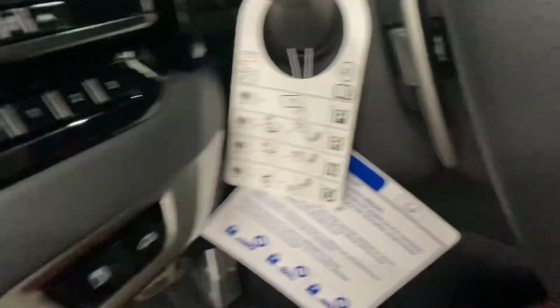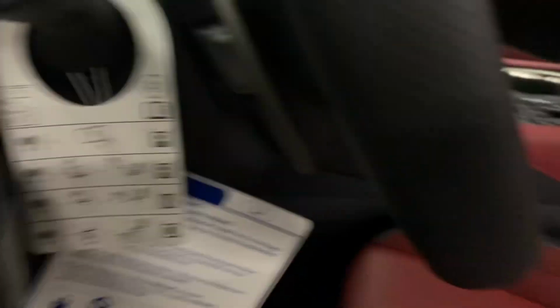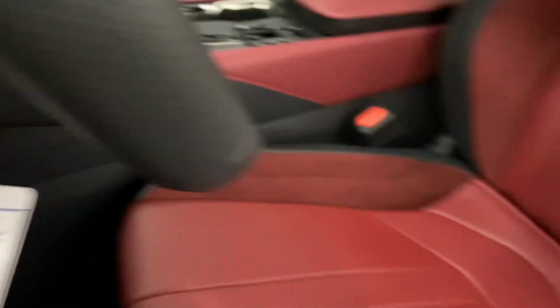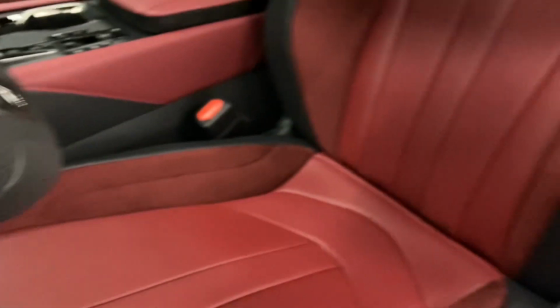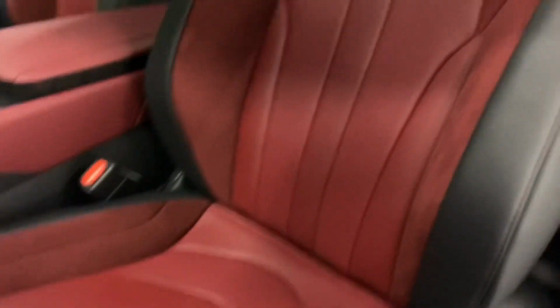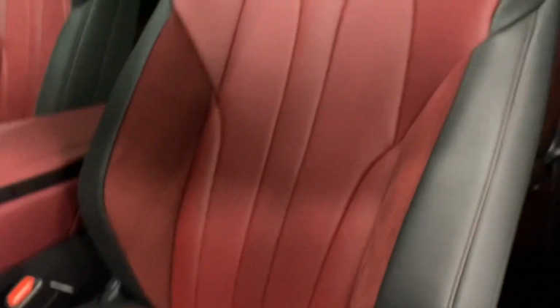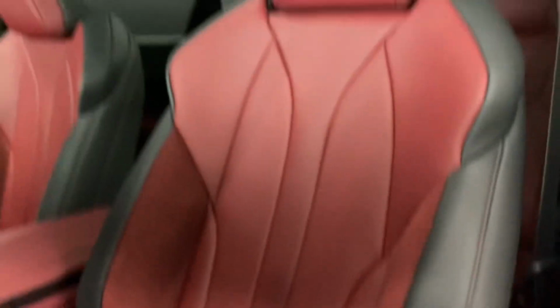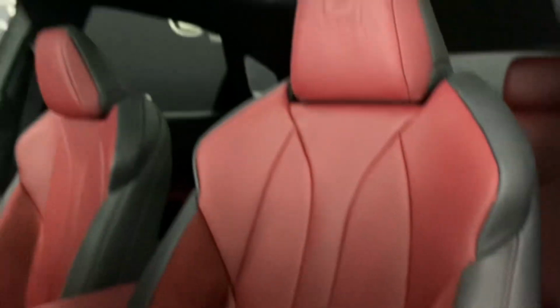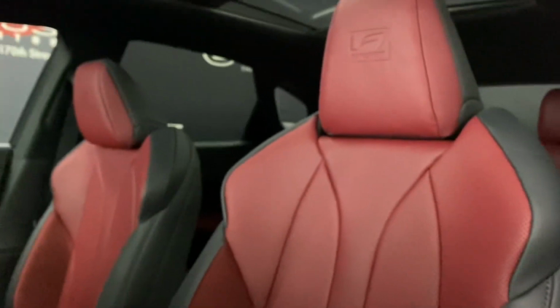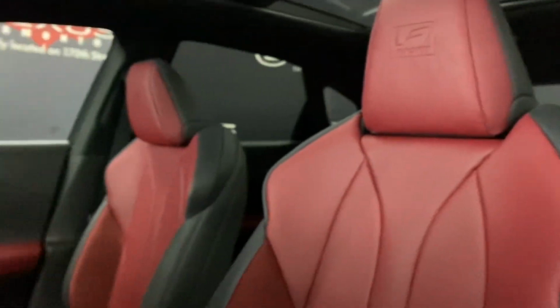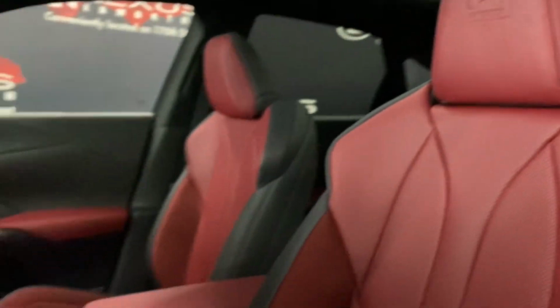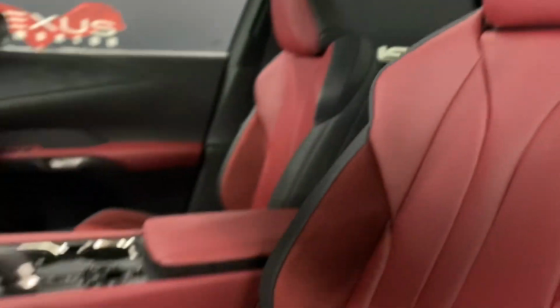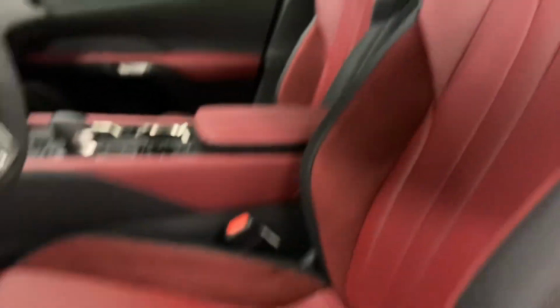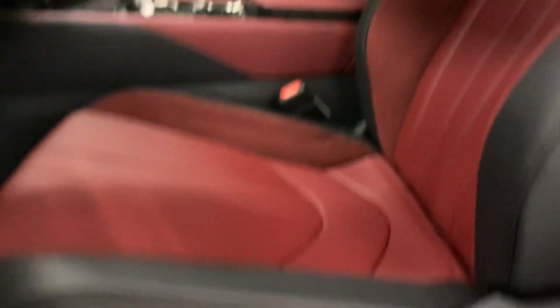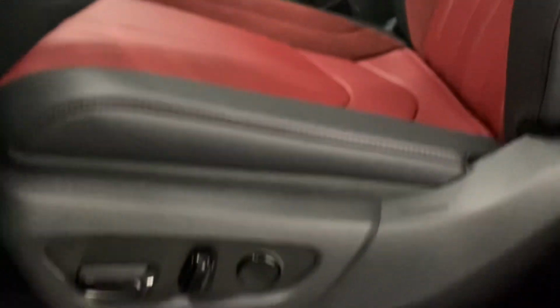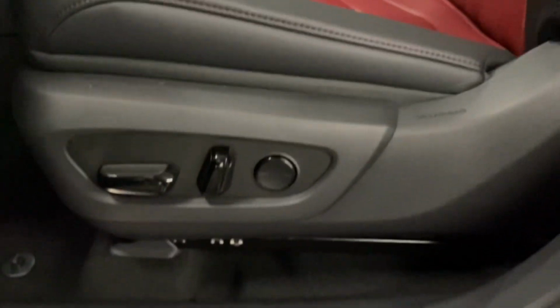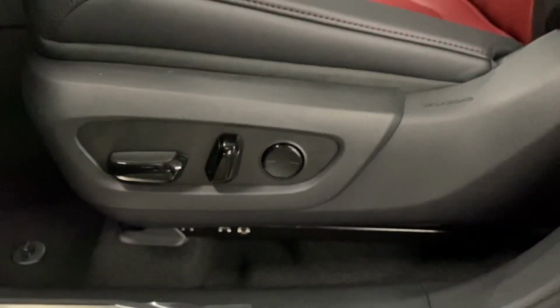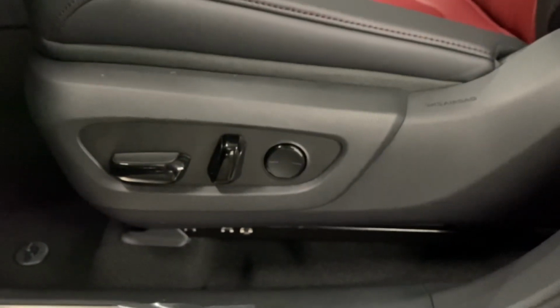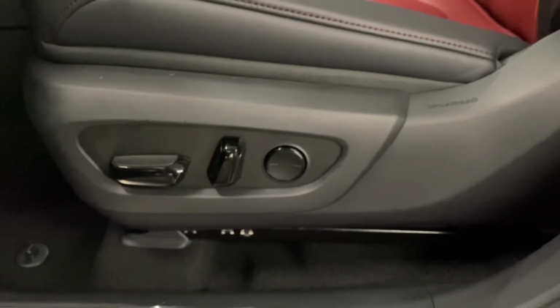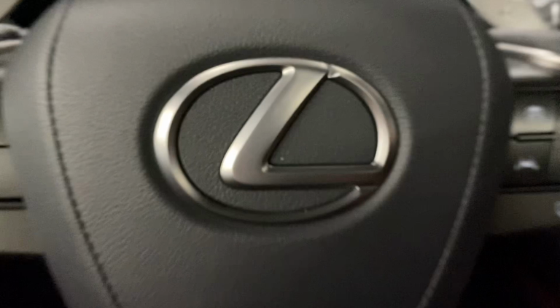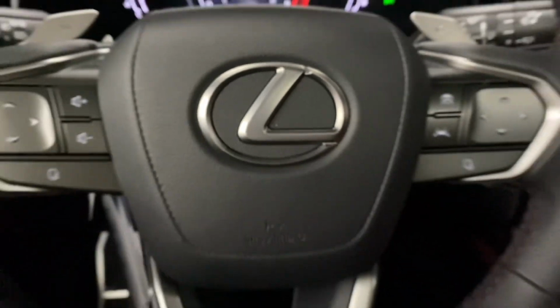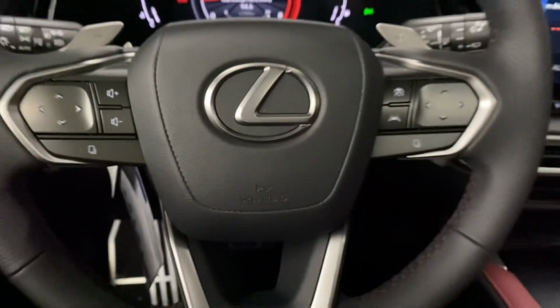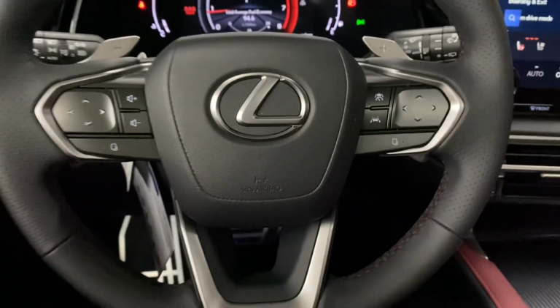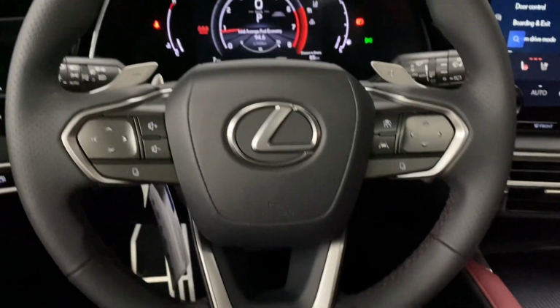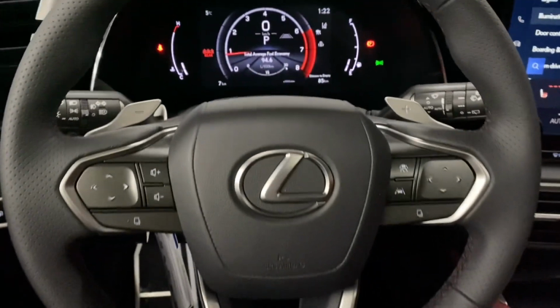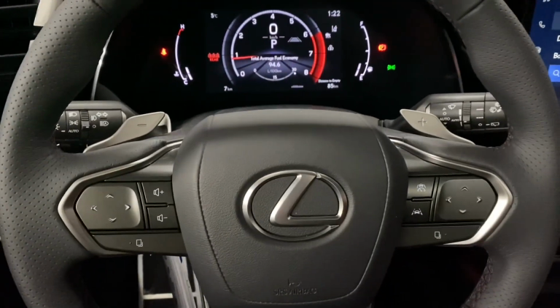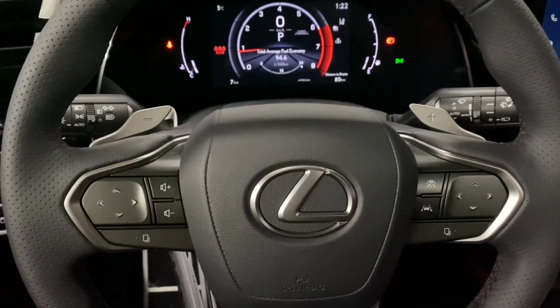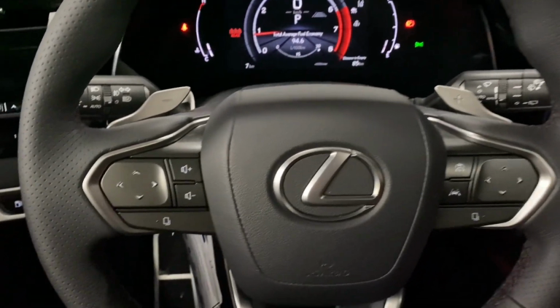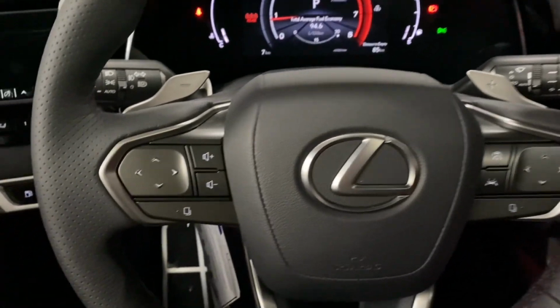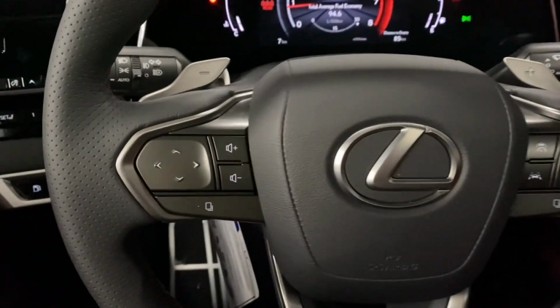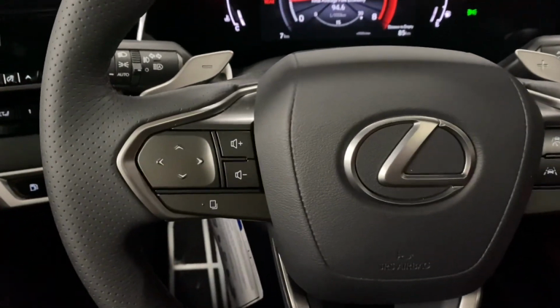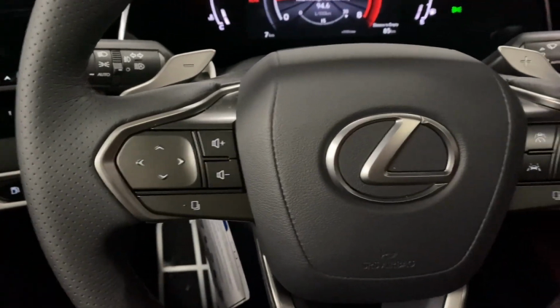You have Rioja Red genuine leather seats throughout with a 10-way powered driver's seat. Your leather steering wheel comes with paddle shifters and your volume controls.